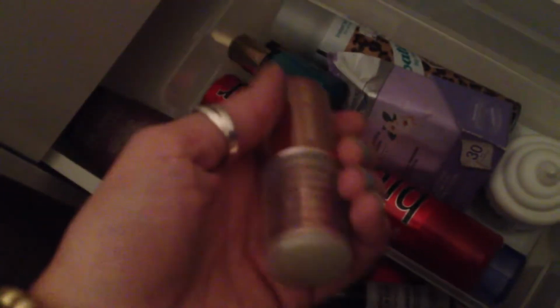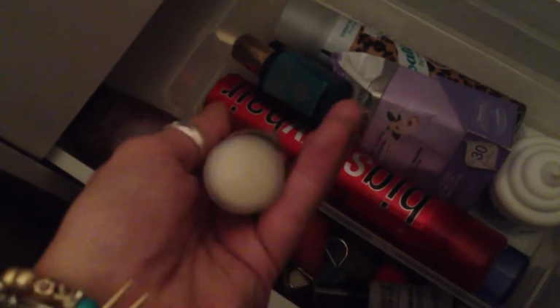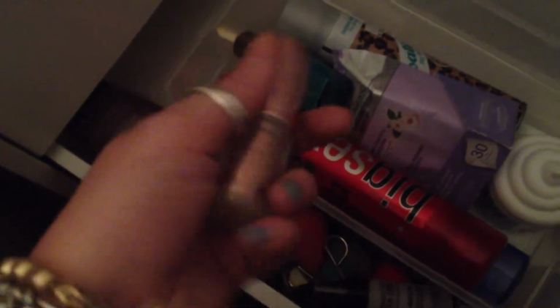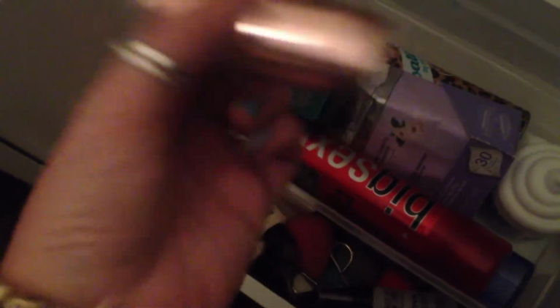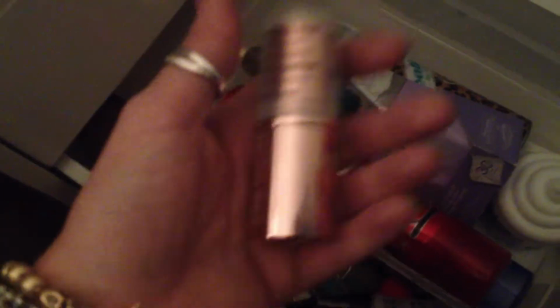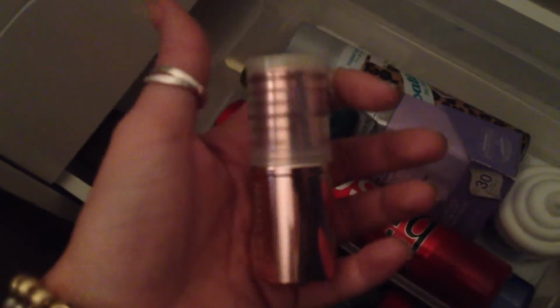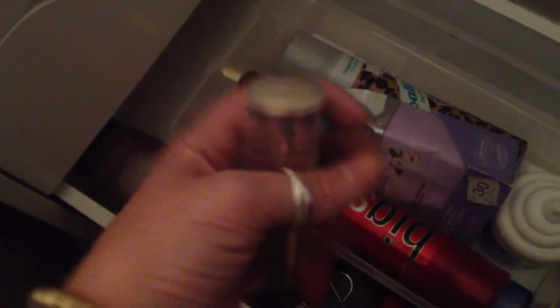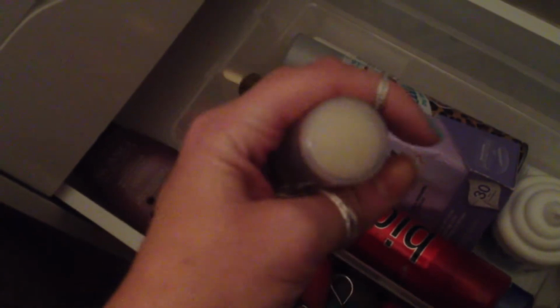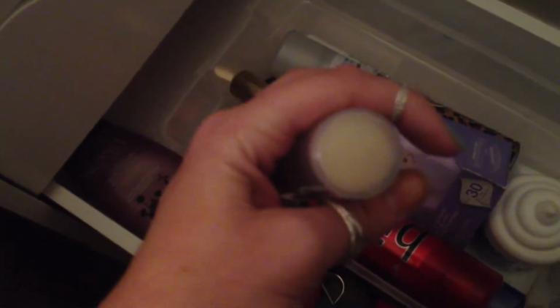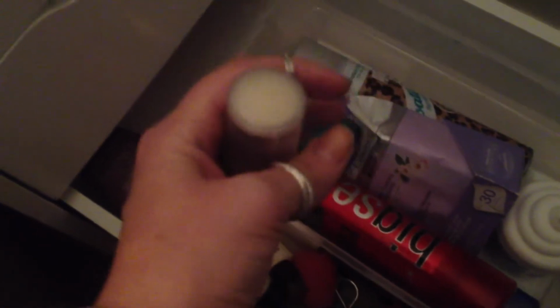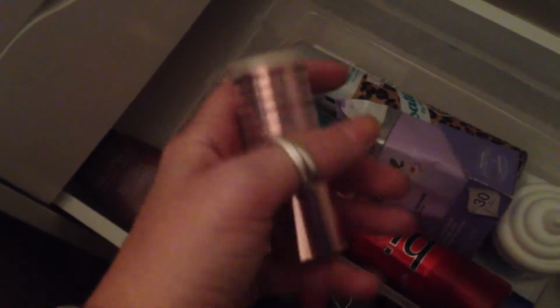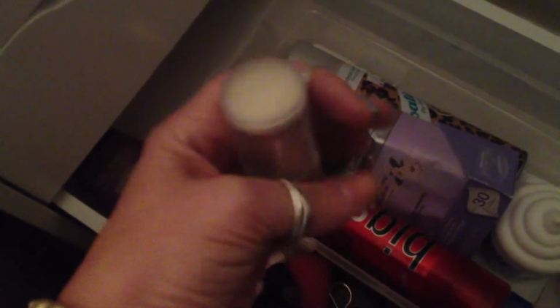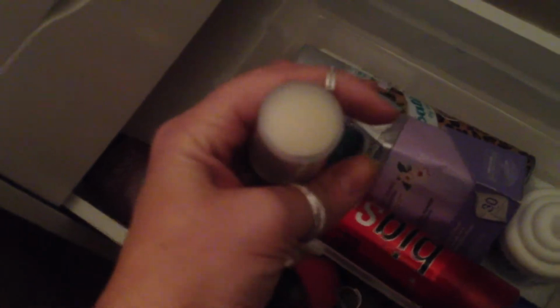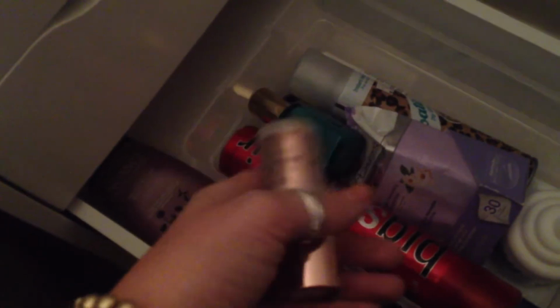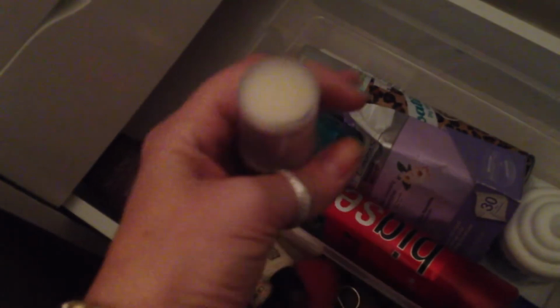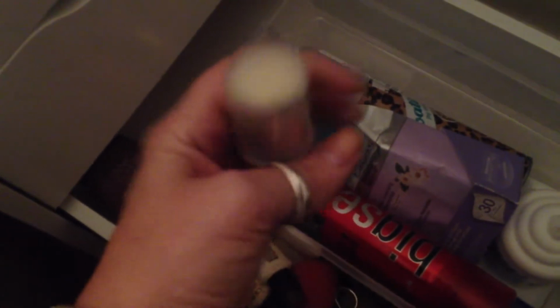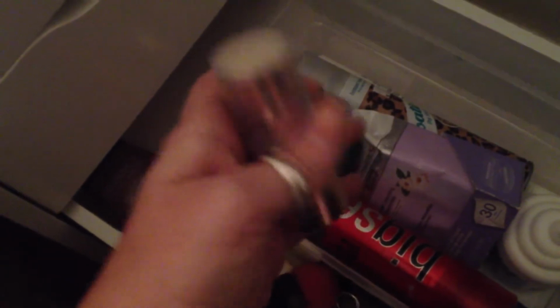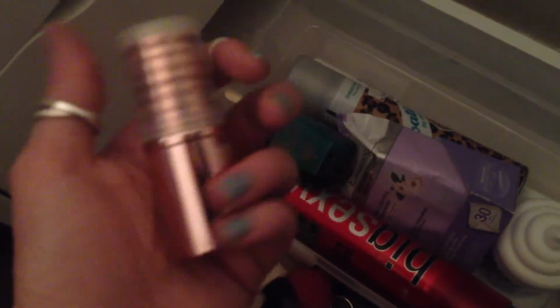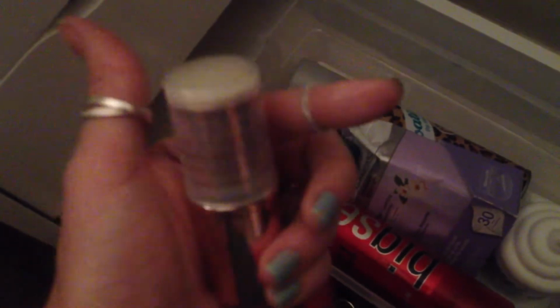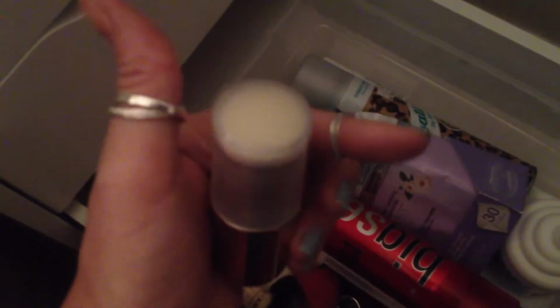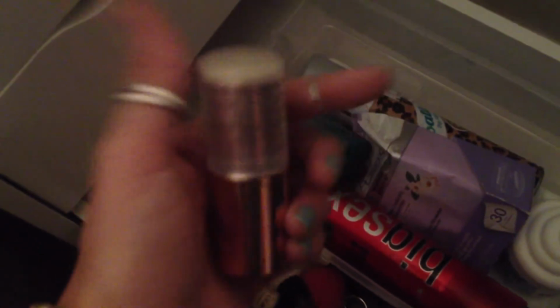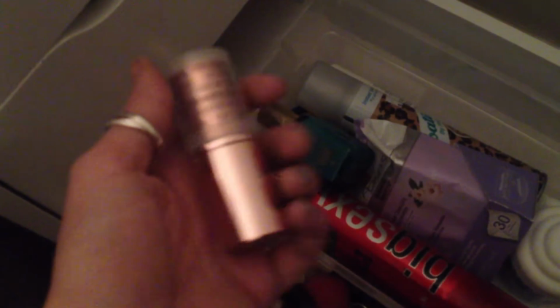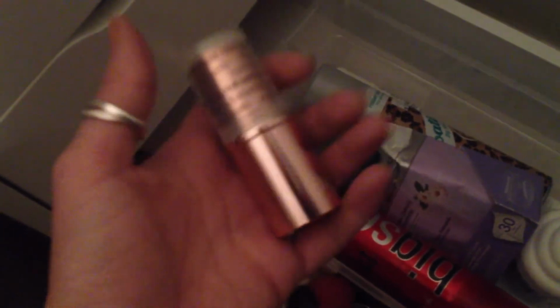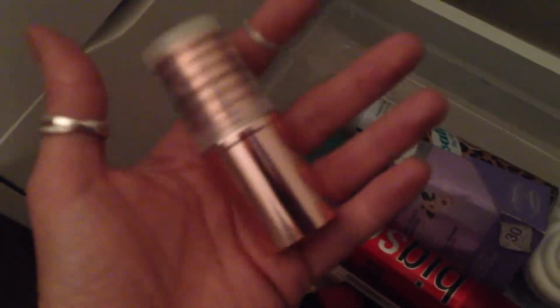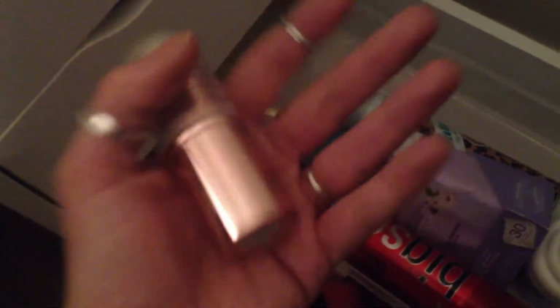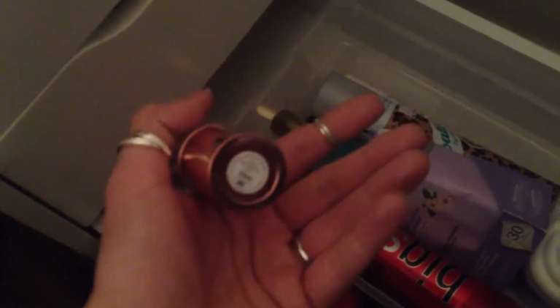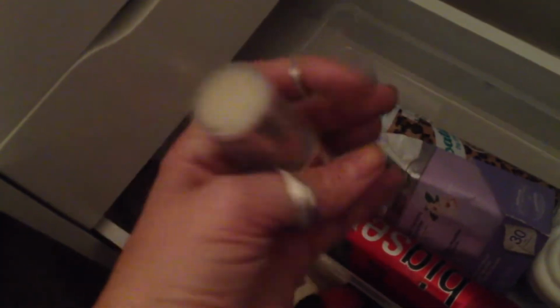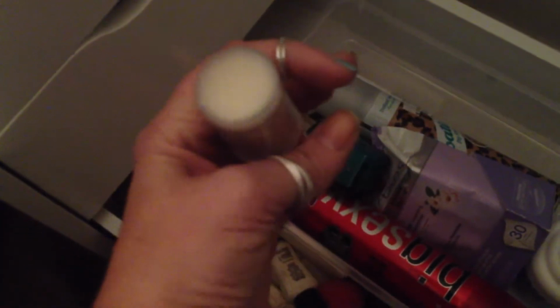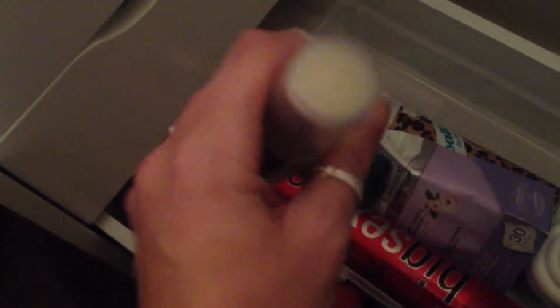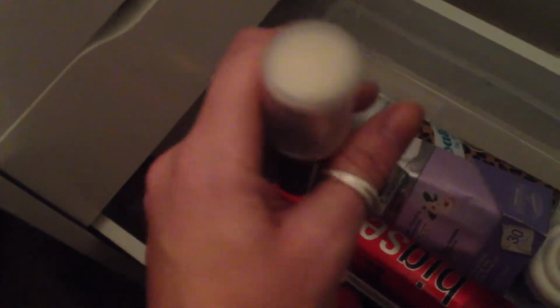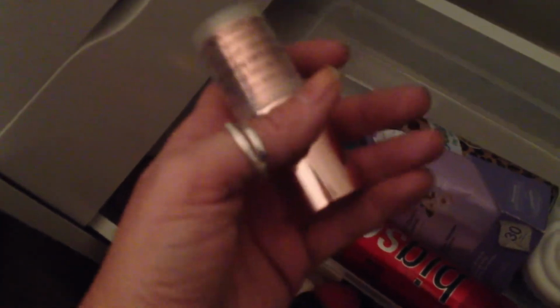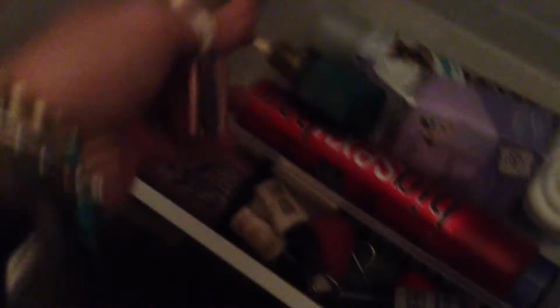This is by Josie Maran - this is her moisturizing stick. I really wanted a tinted one but all they had was clear, so I got a clear one. You can use it on your elbows, your face, your cuticles, pretty much anywhere.